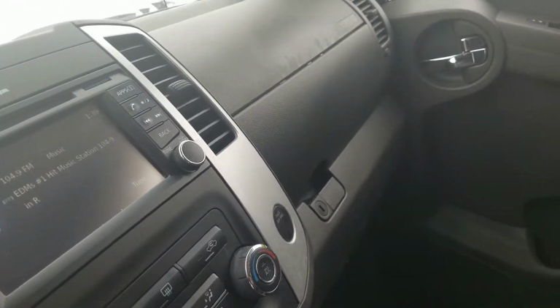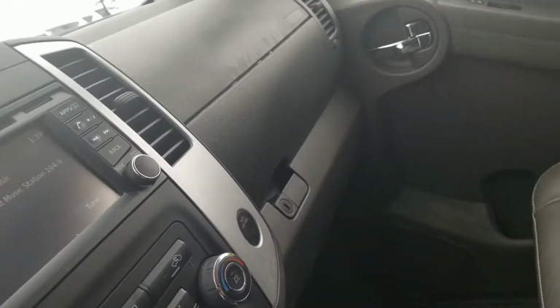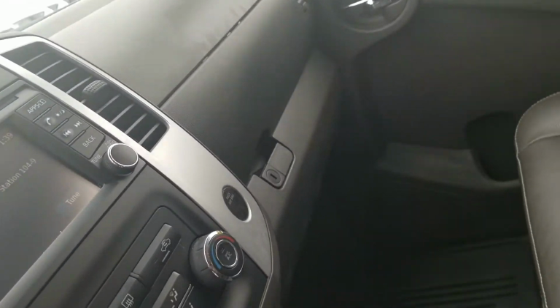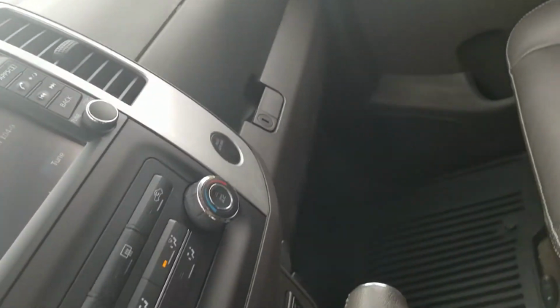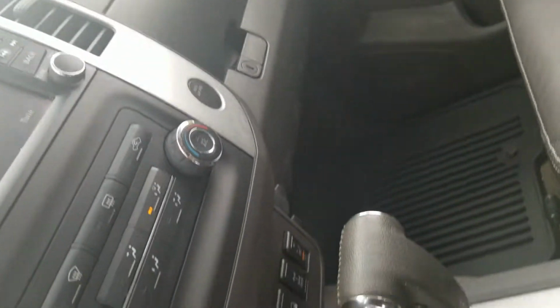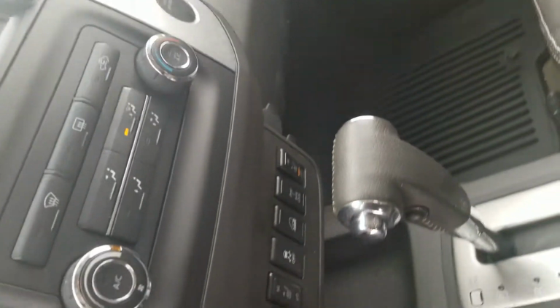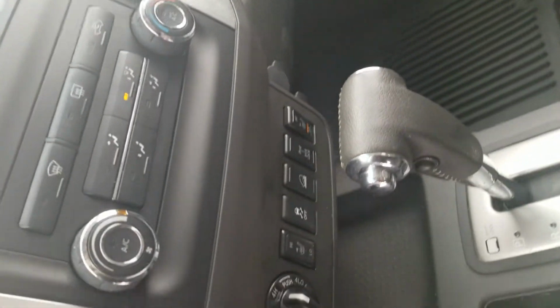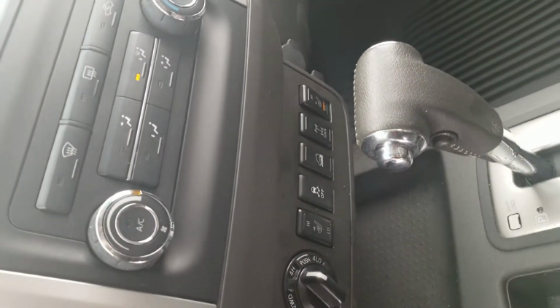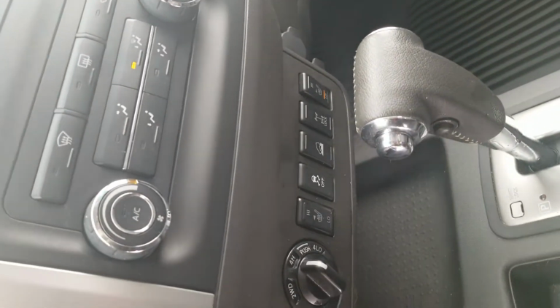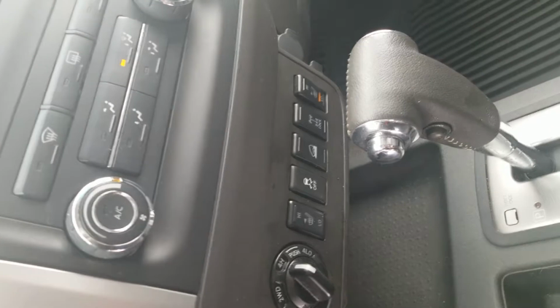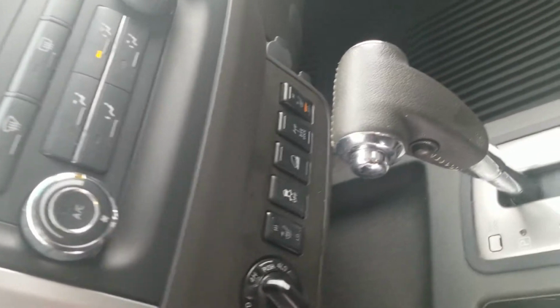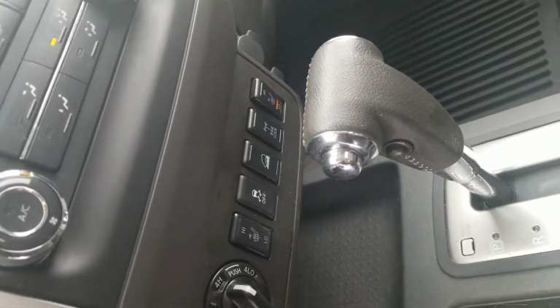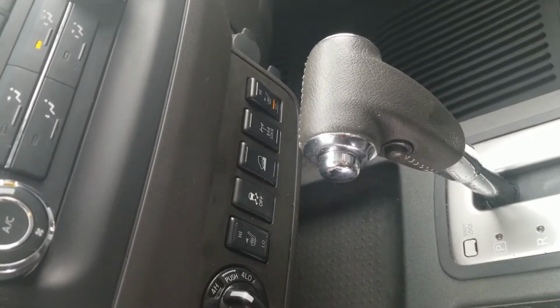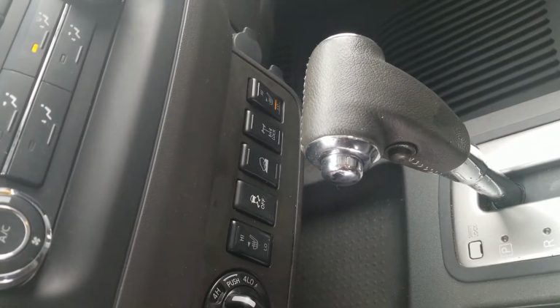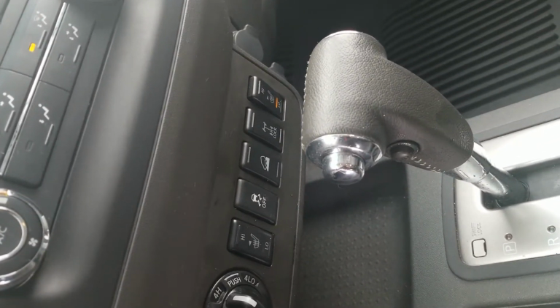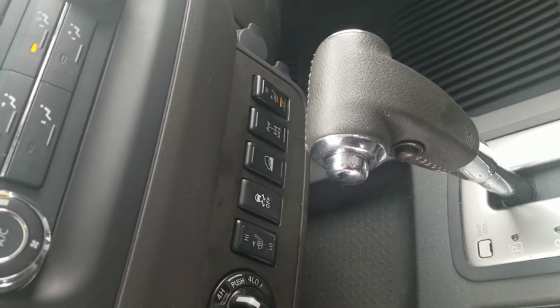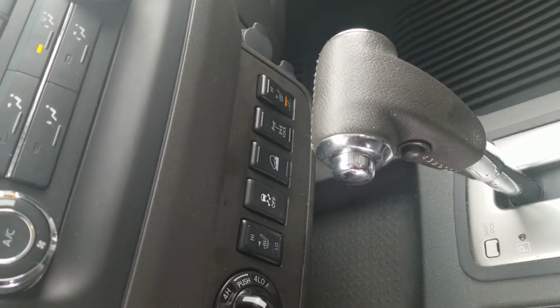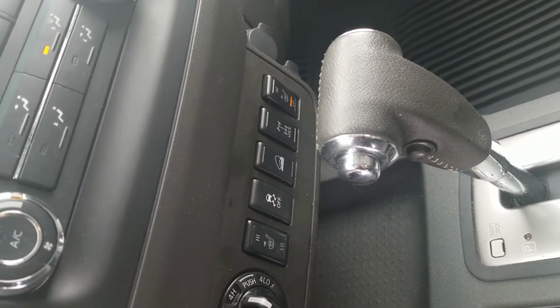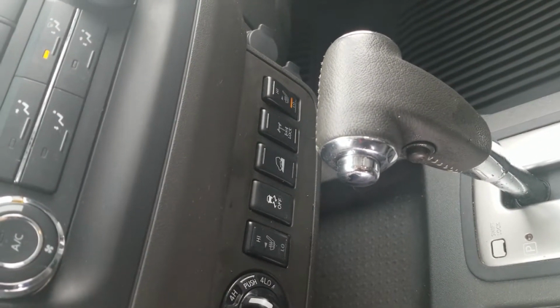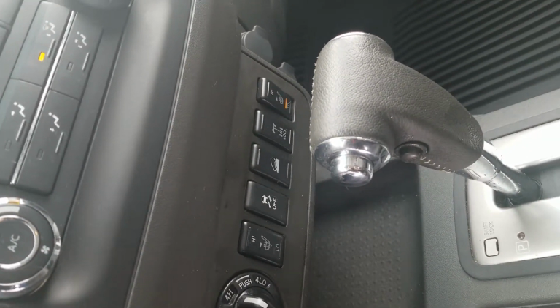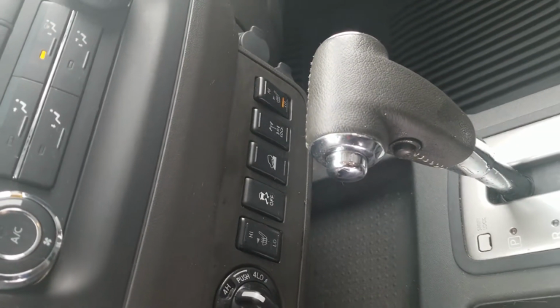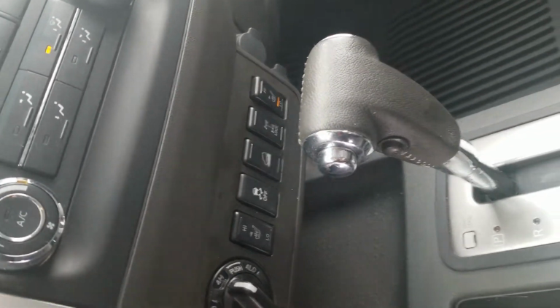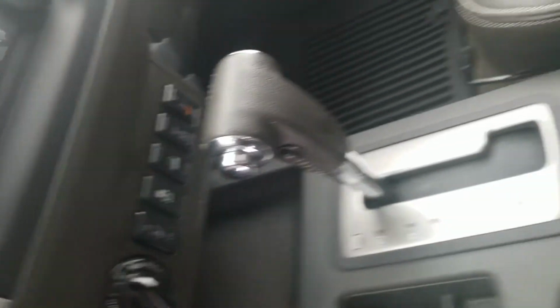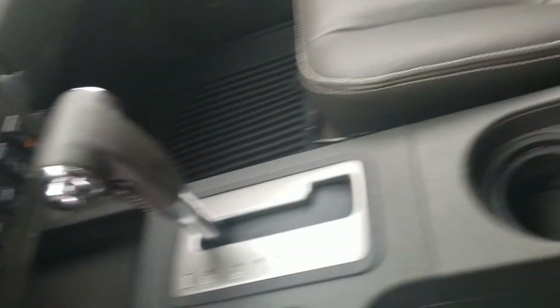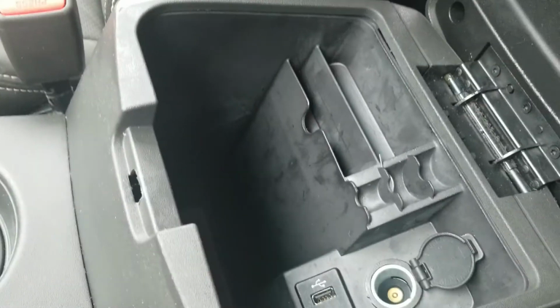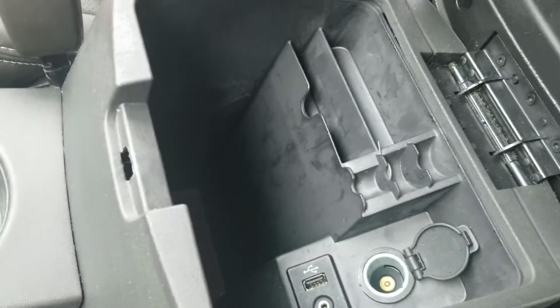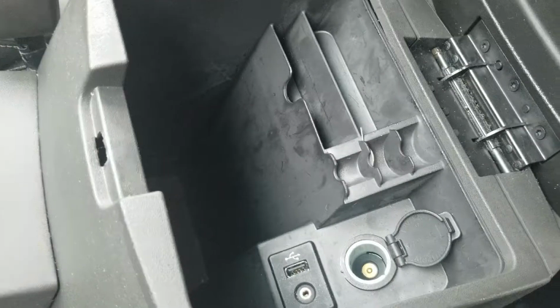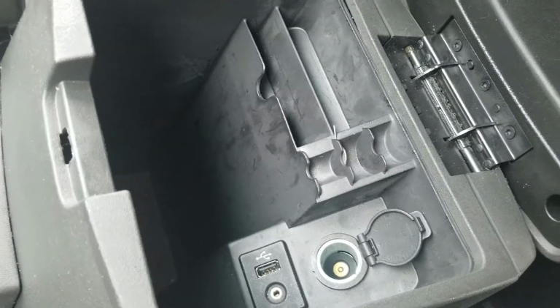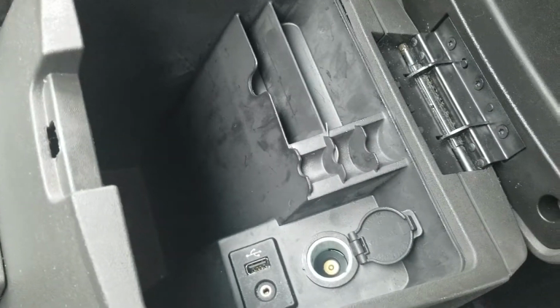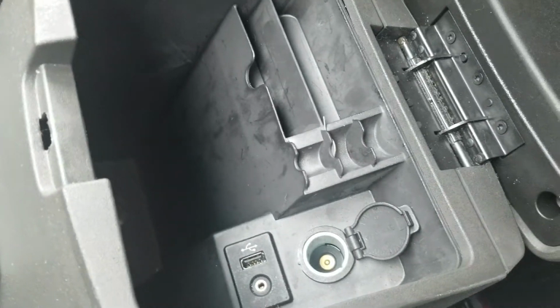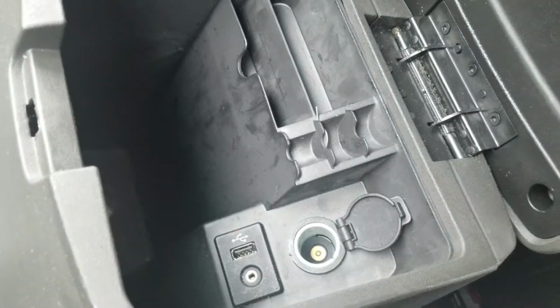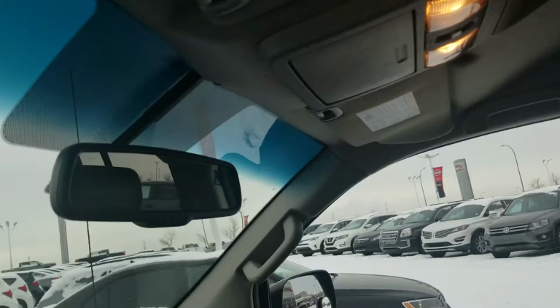Wireless, and you can switch between two-wheel drive, four high, and four low. The front seats are heated. This one also has the differential lock, as well as USB and aux over here.